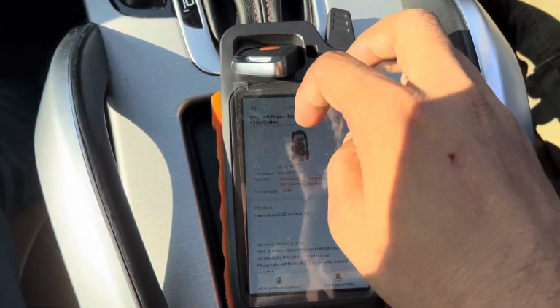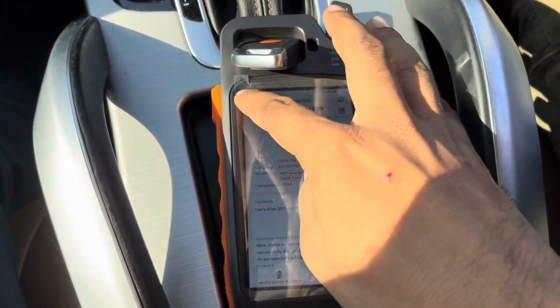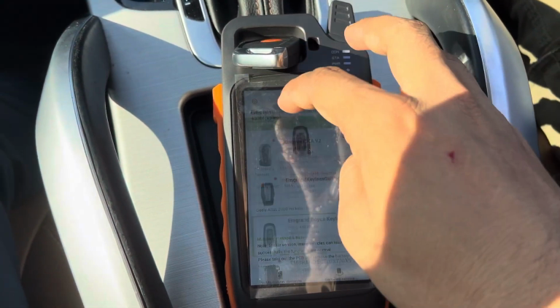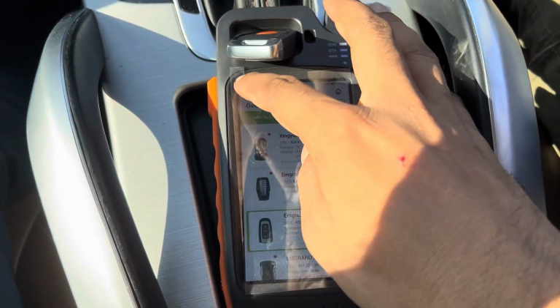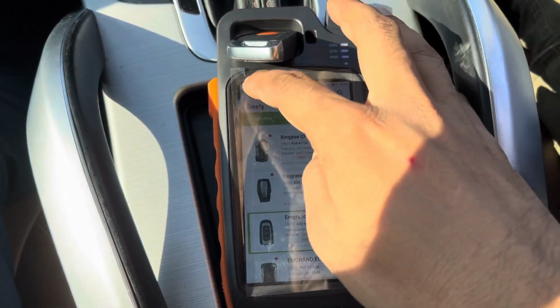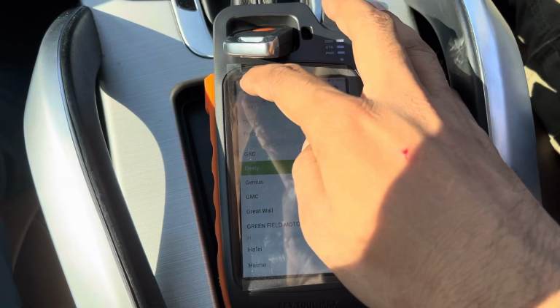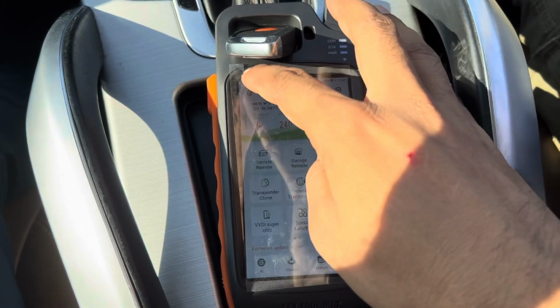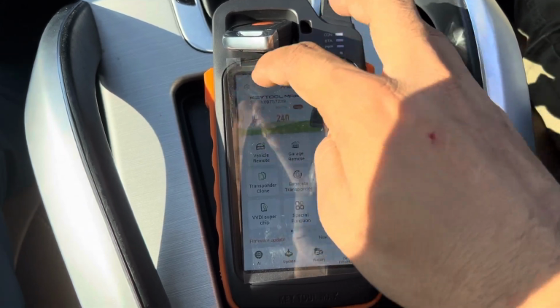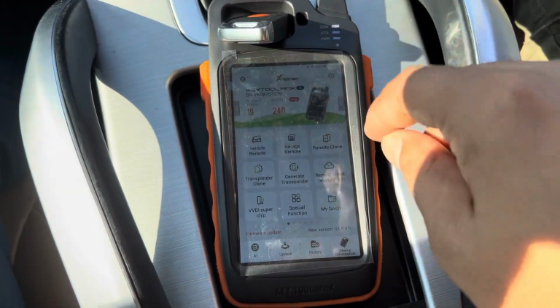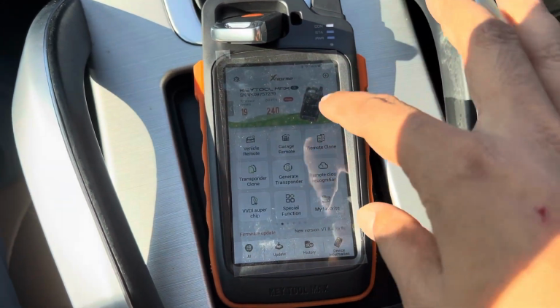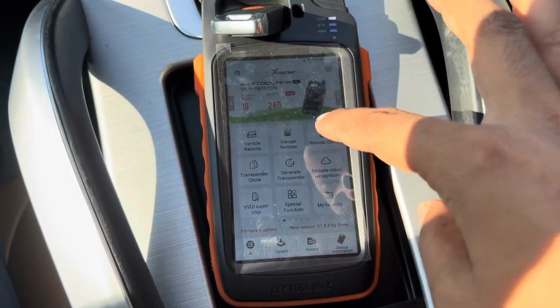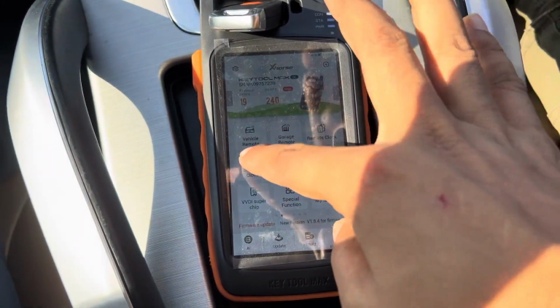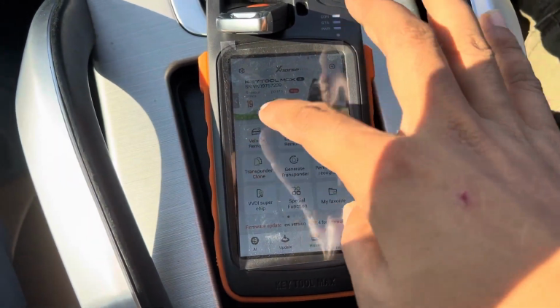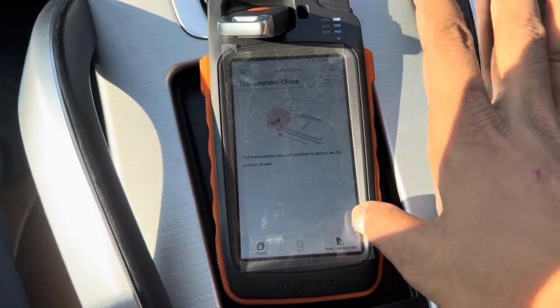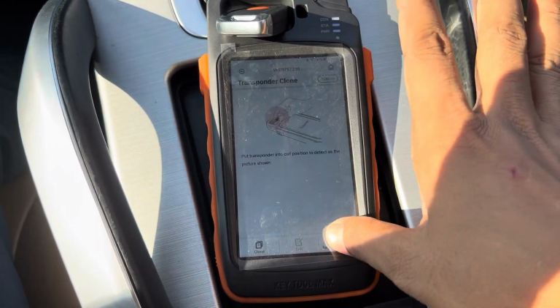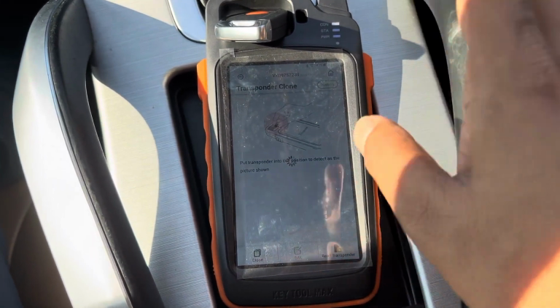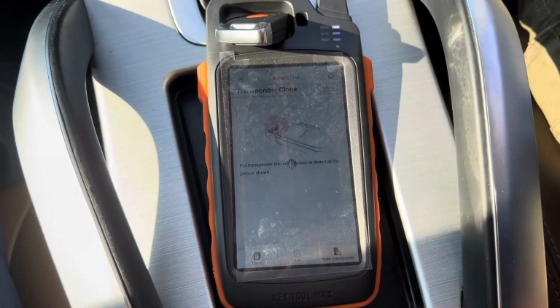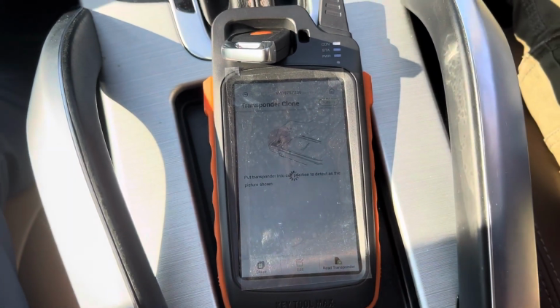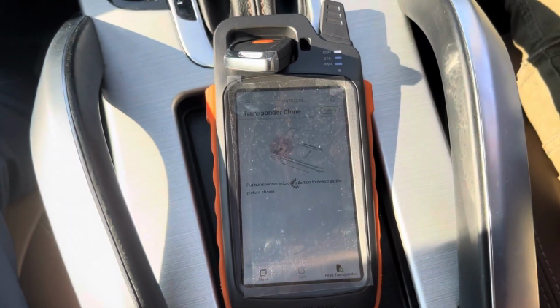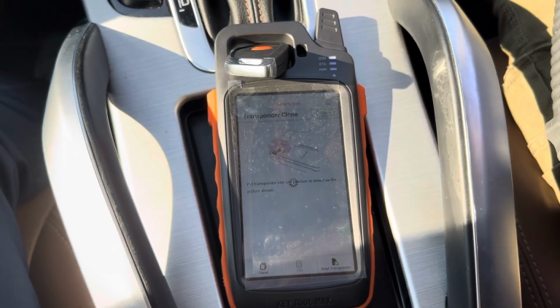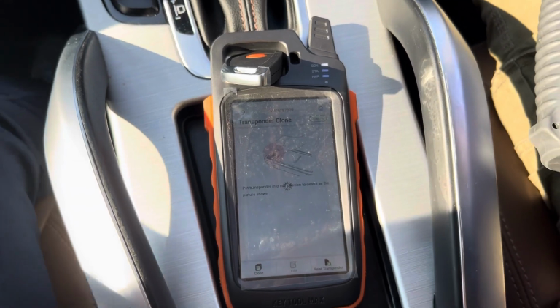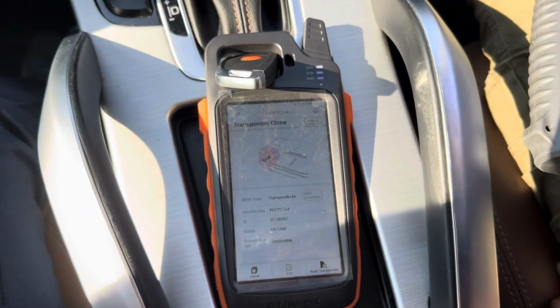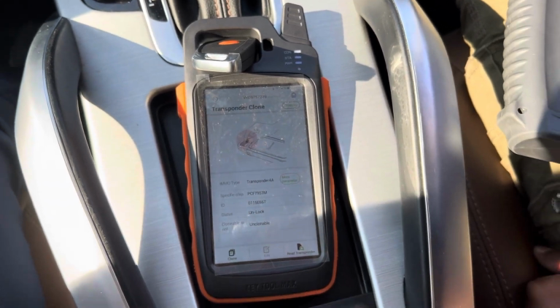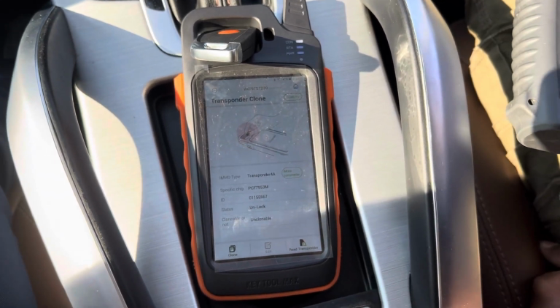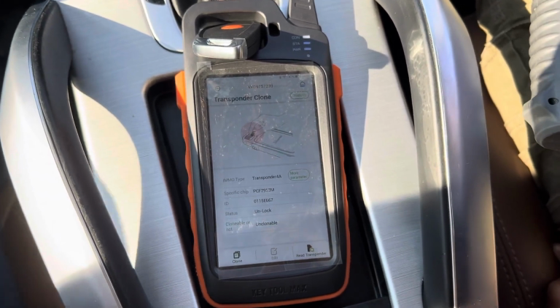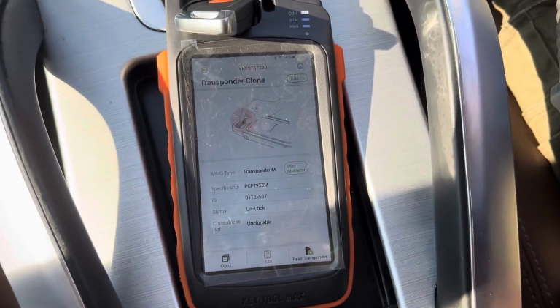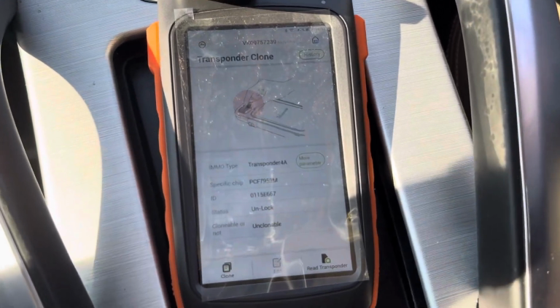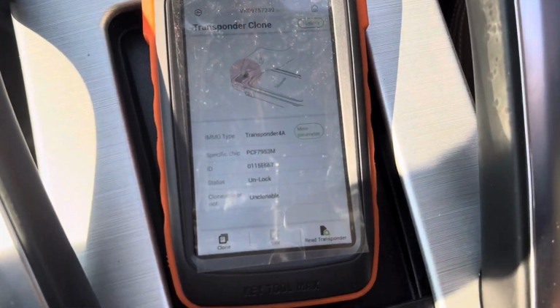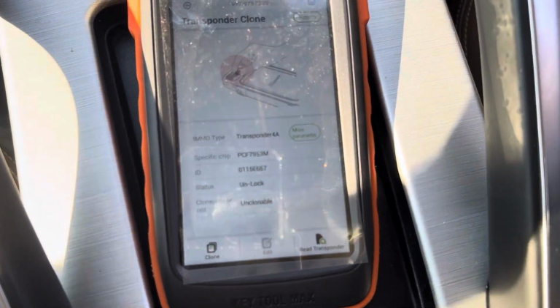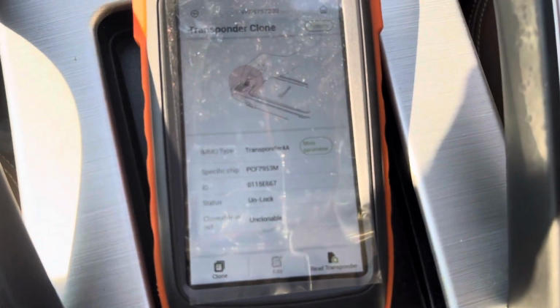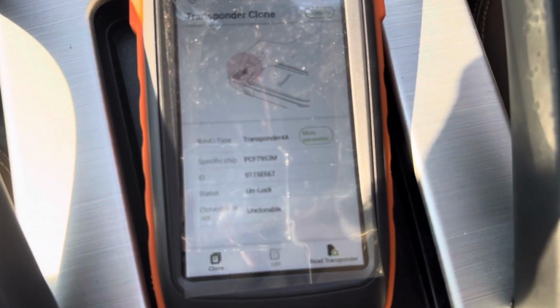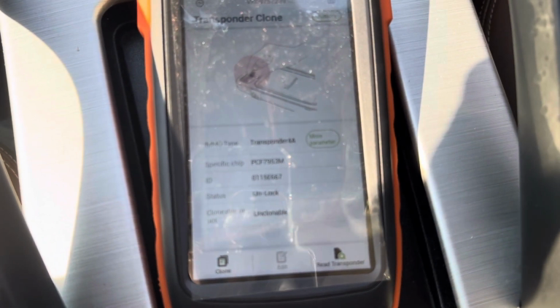Now we can read the chip first to confirm if it is going to 4A or not. As you can see here, it is the same as the original one.